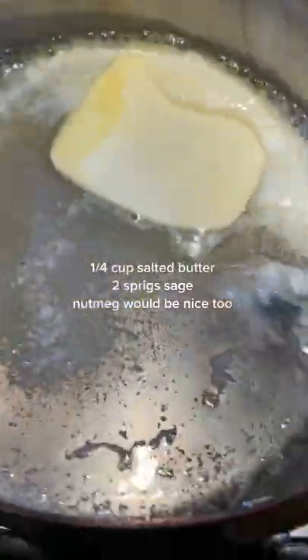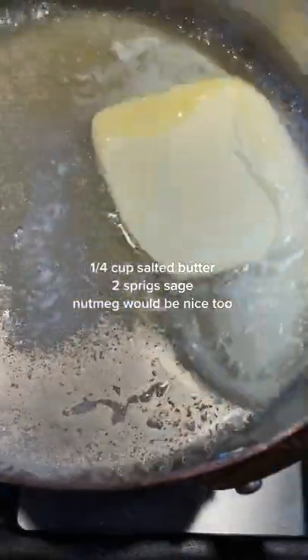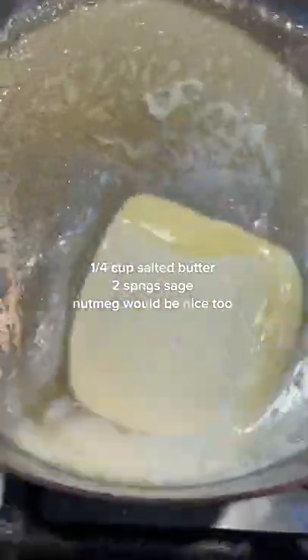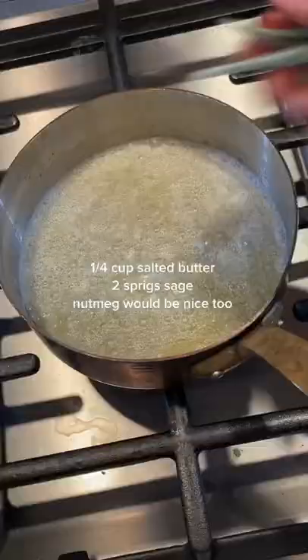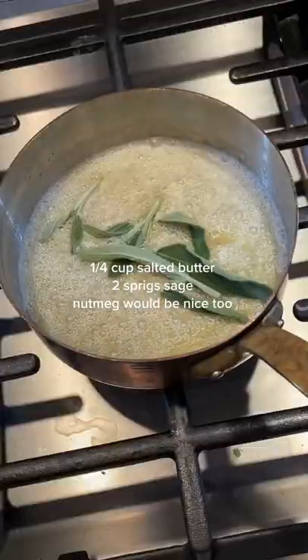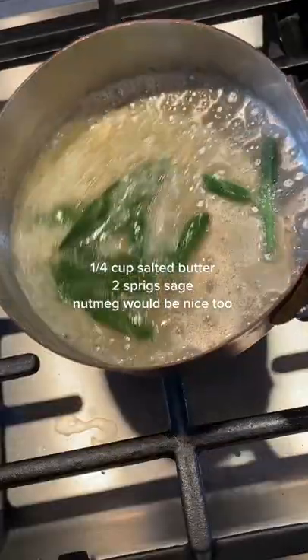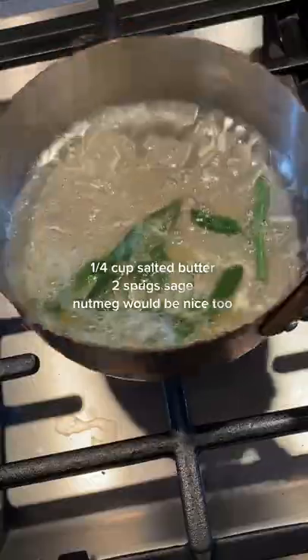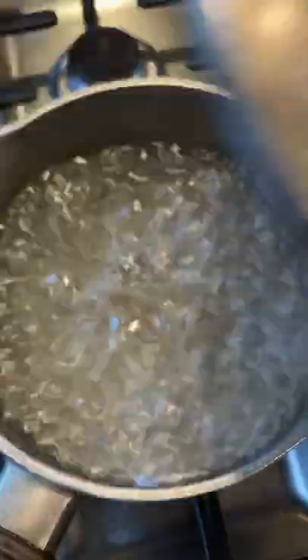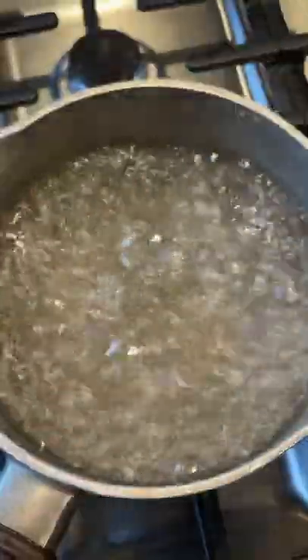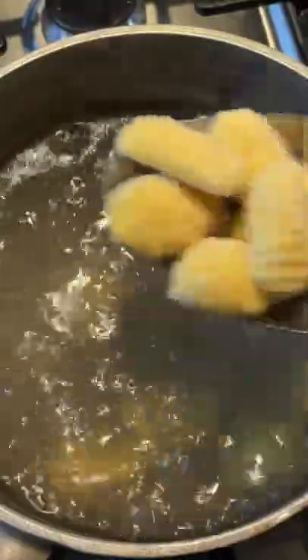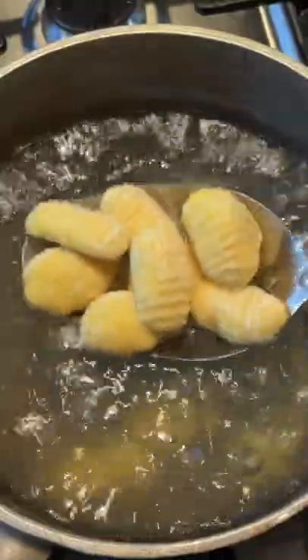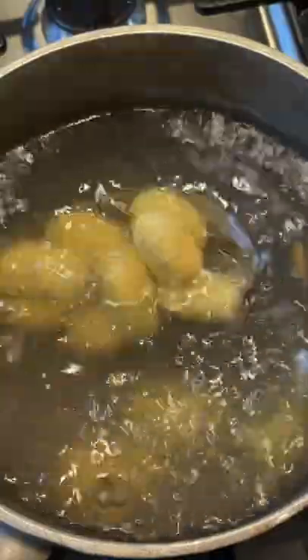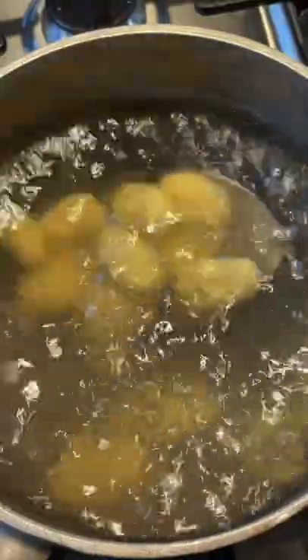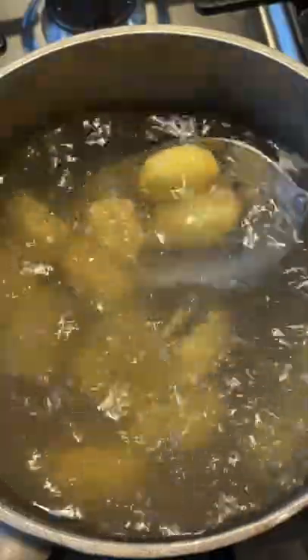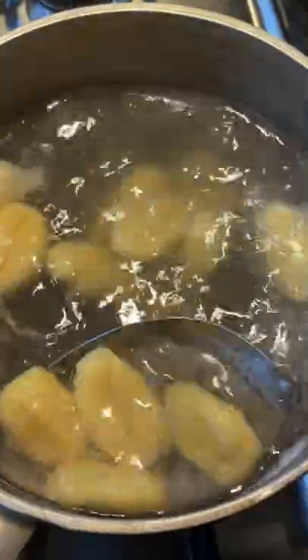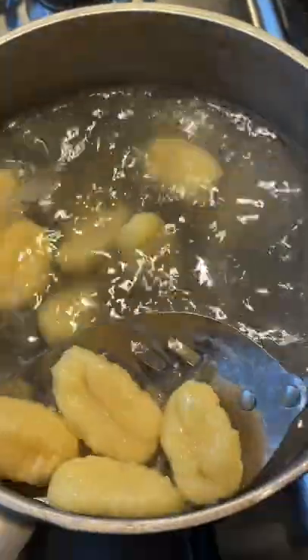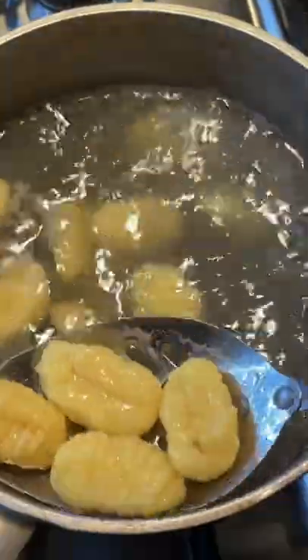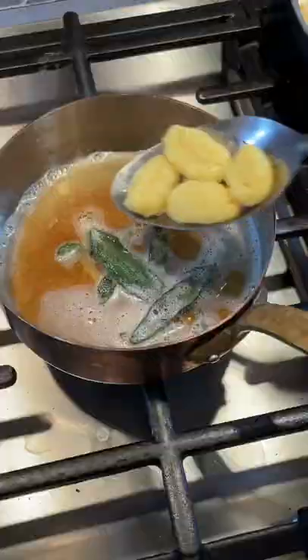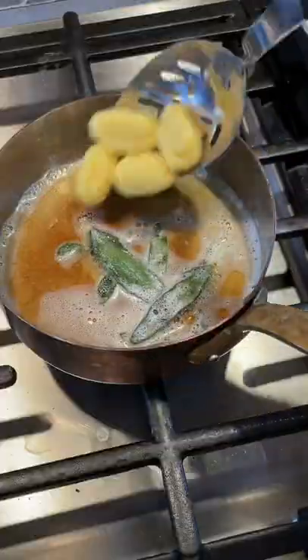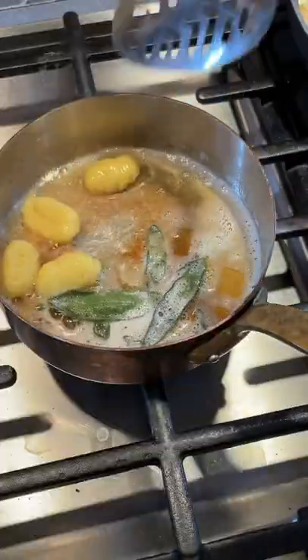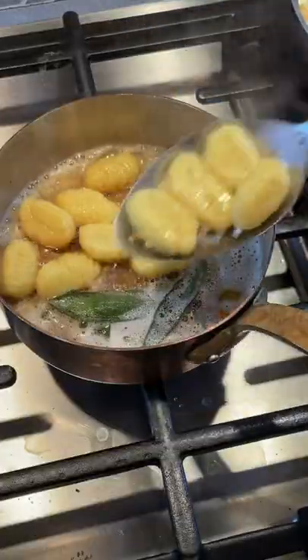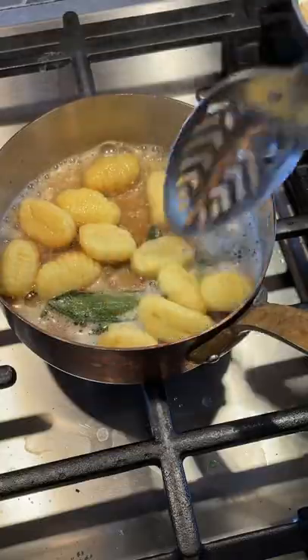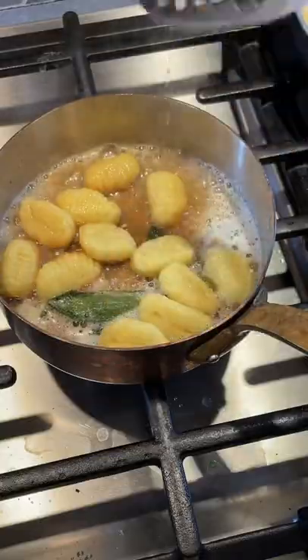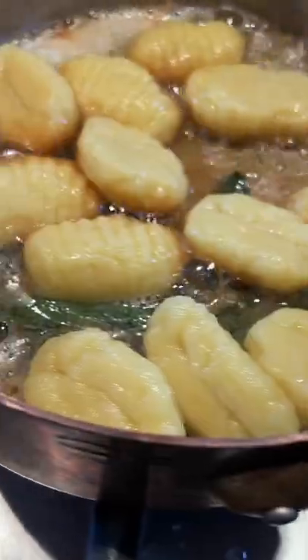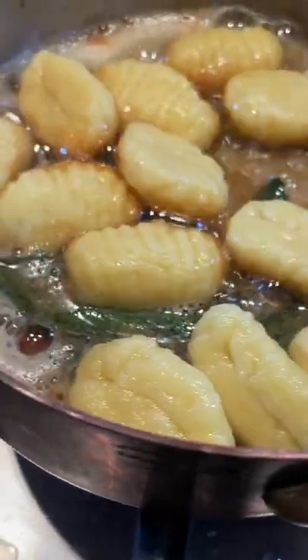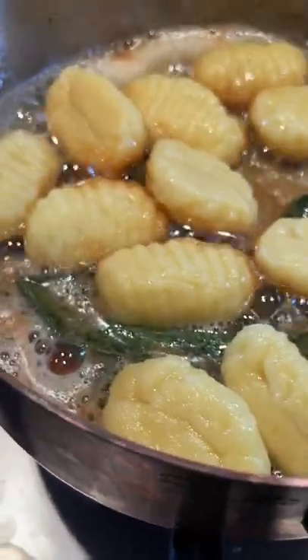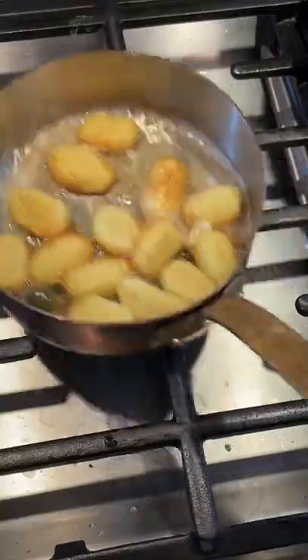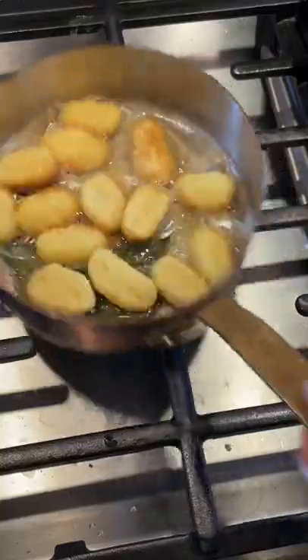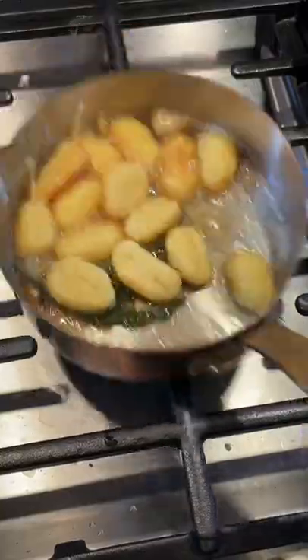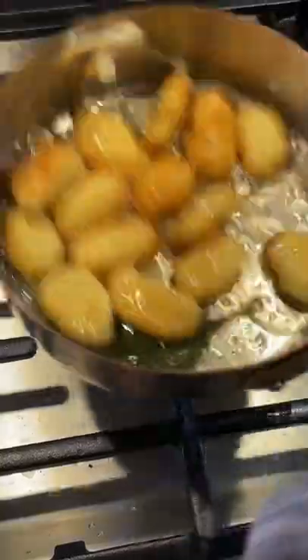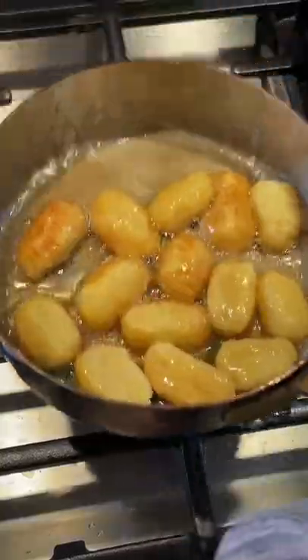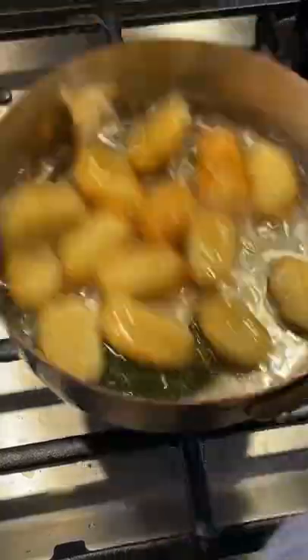Now onto the brown butter. Add some sage, give it a swirl. Meanwhile, cook your gnocchi until they float. Add it to the butter and don't move it. Wait until they get a little crispy and then you can move it — you're allowed.